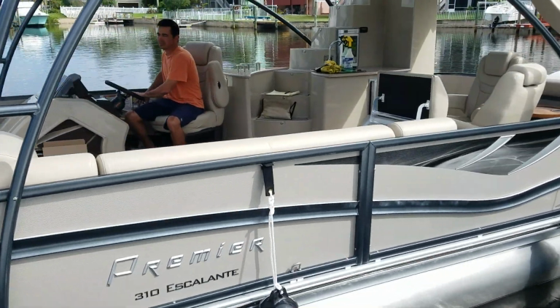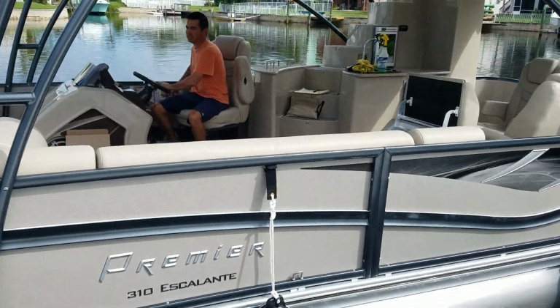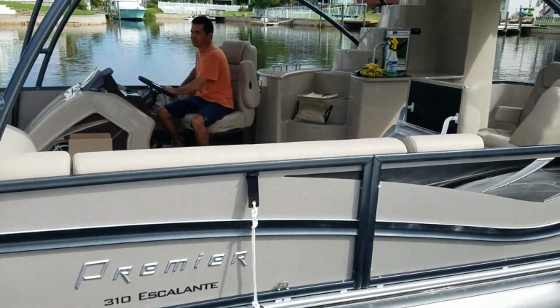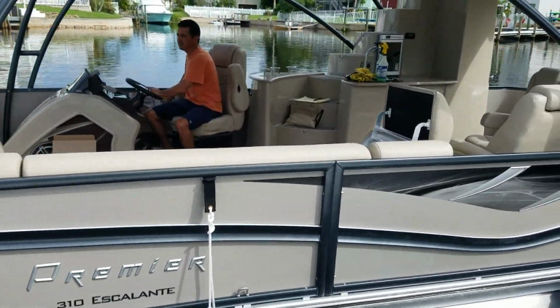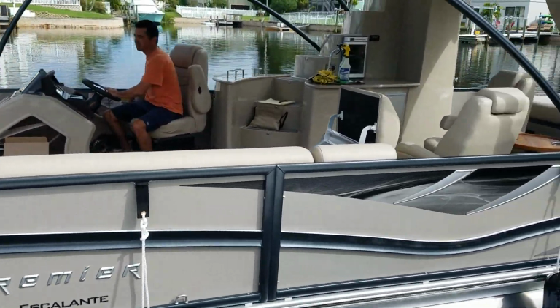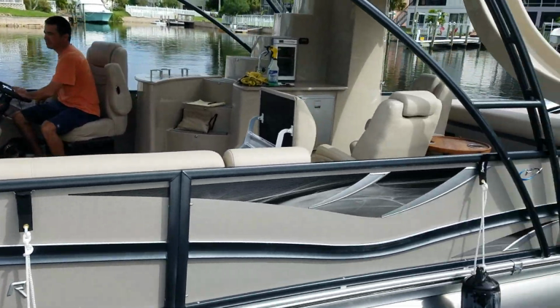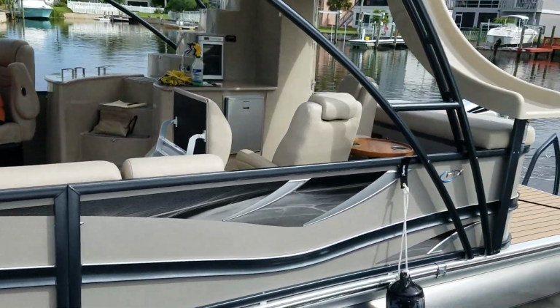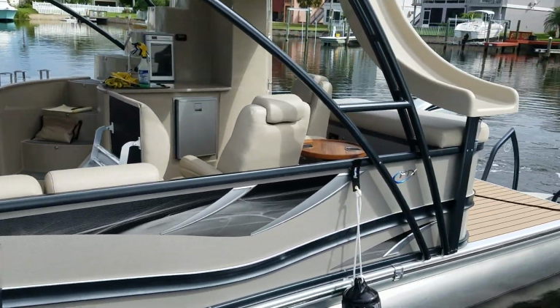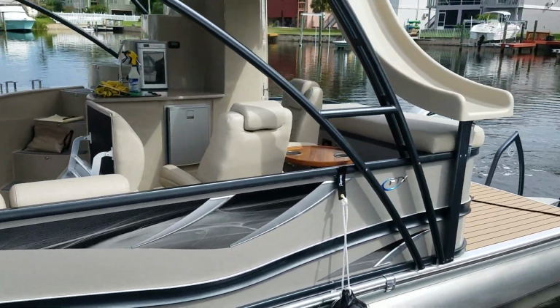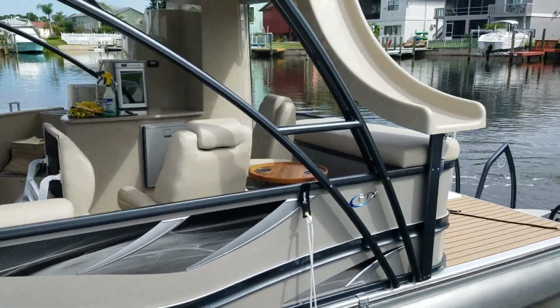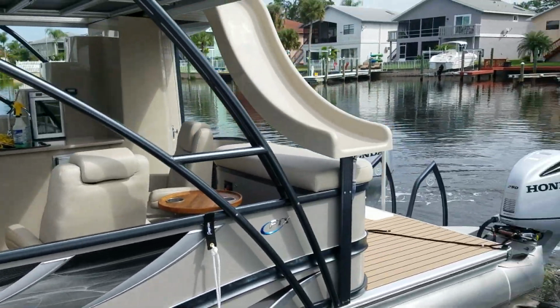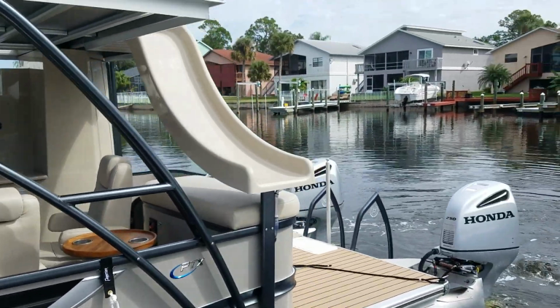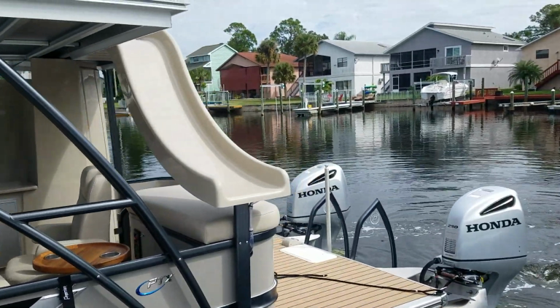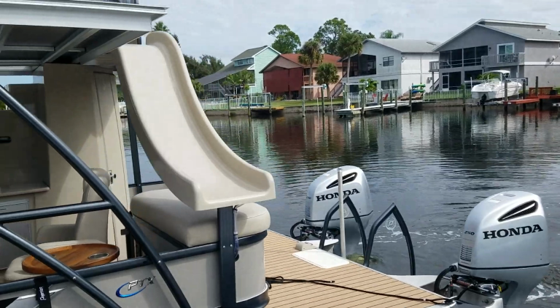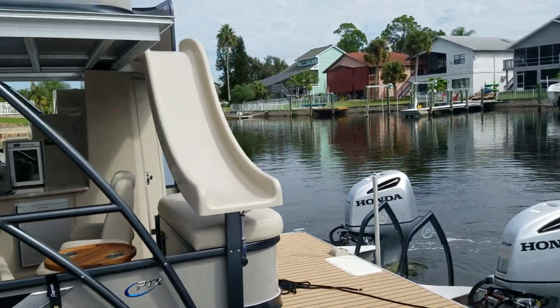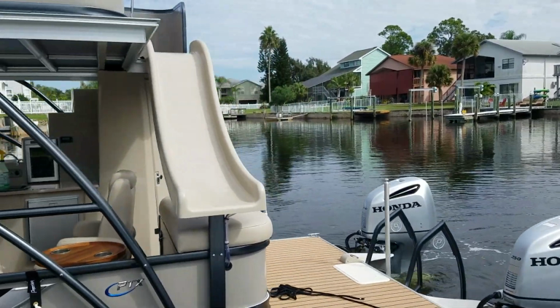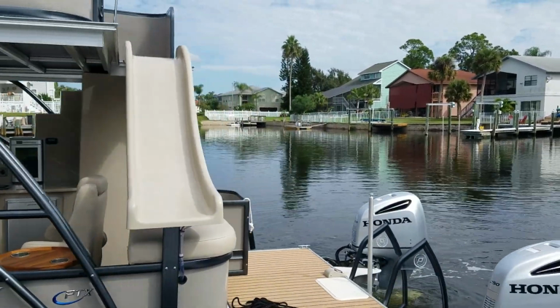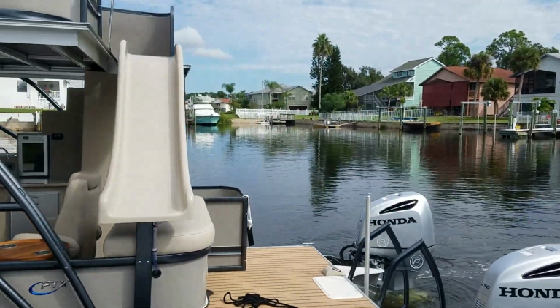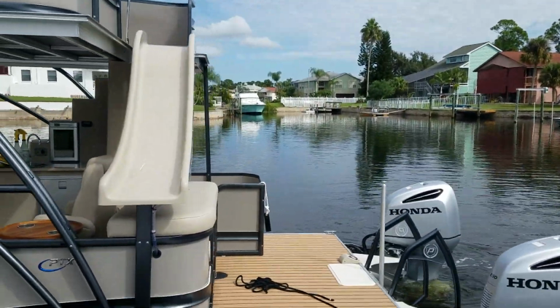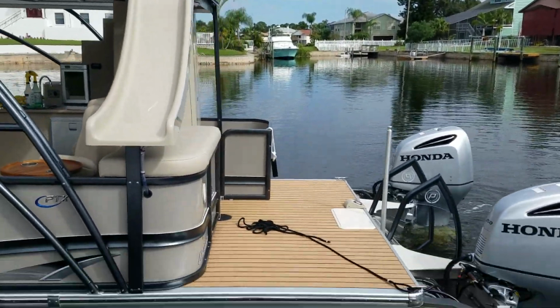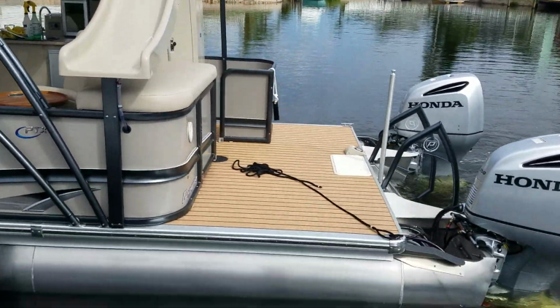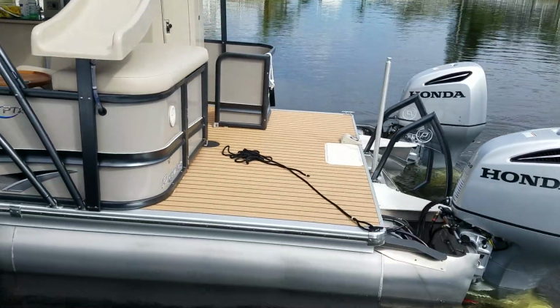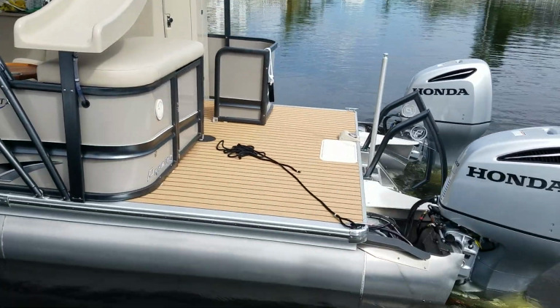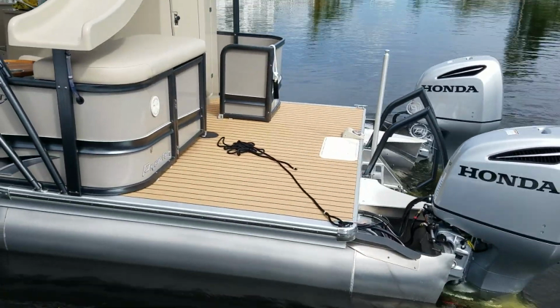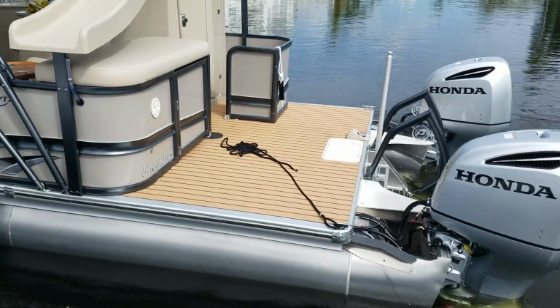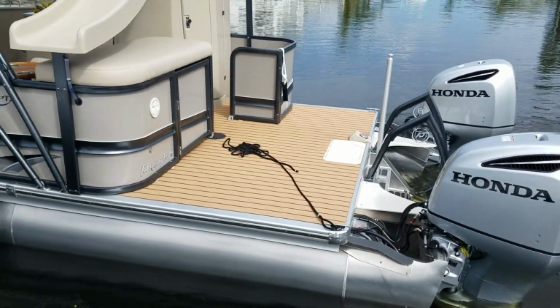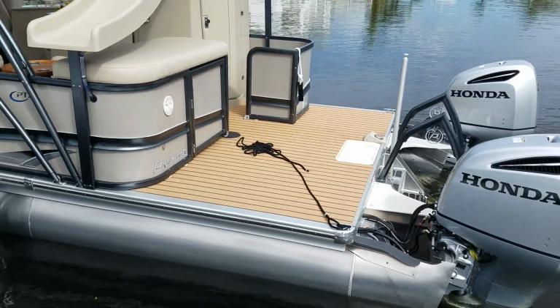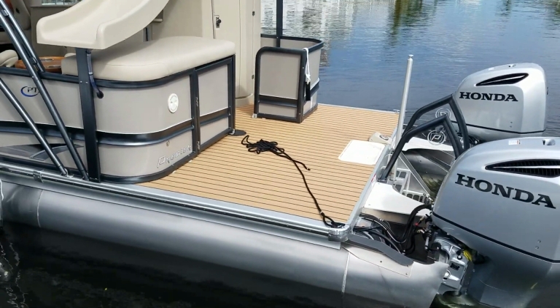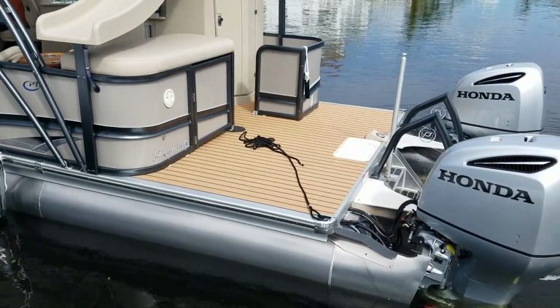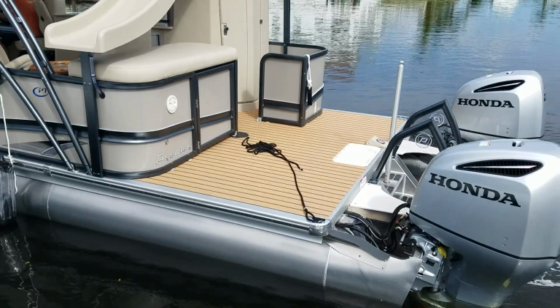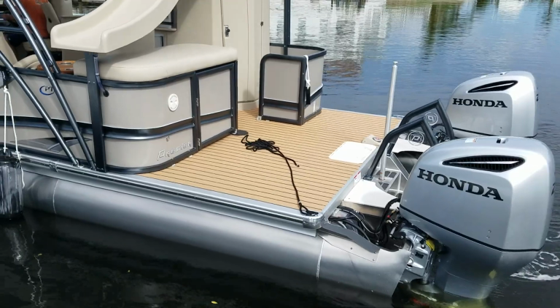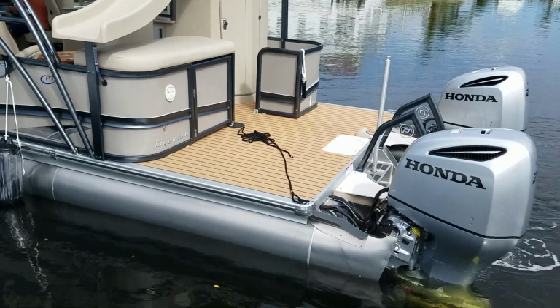You have the side chaise lounge with the two captain seats in the back, a very nice water slide. This one has the four-foot extension swim platform on the back.